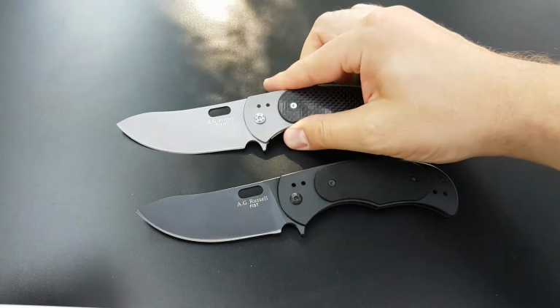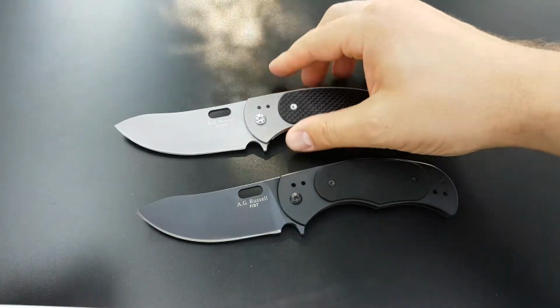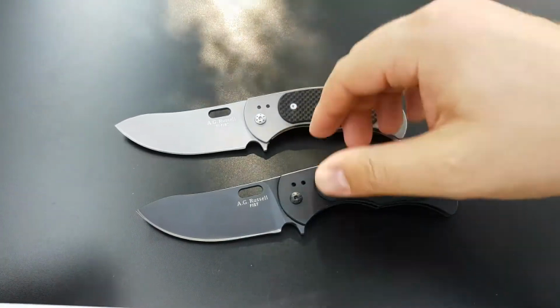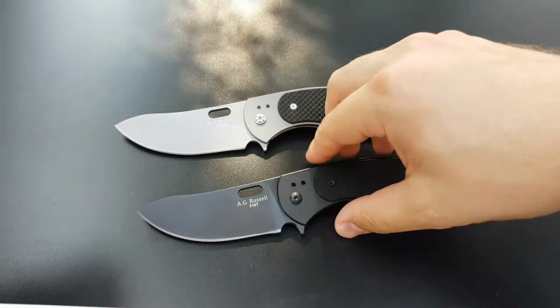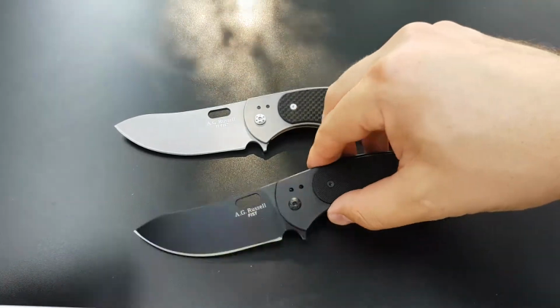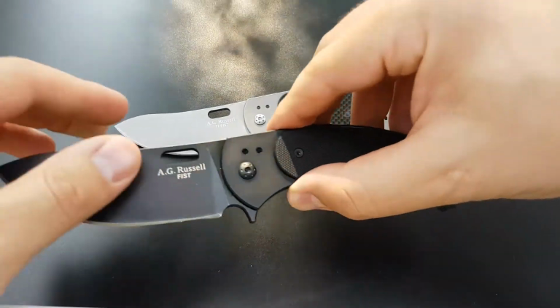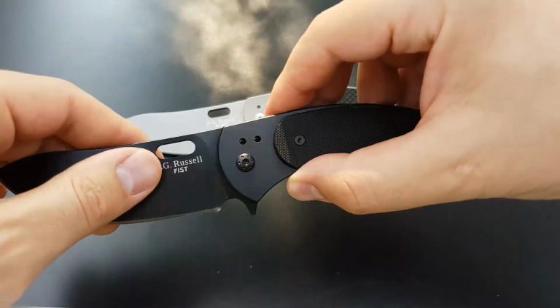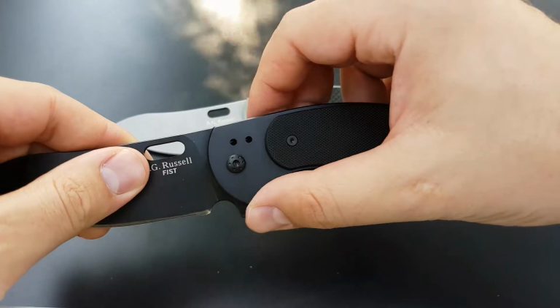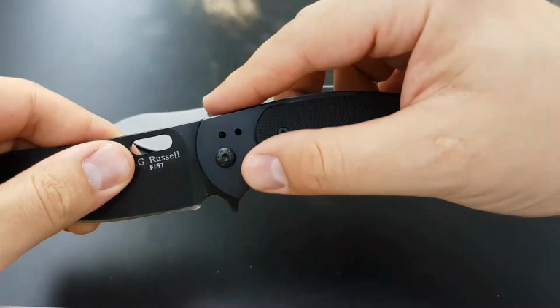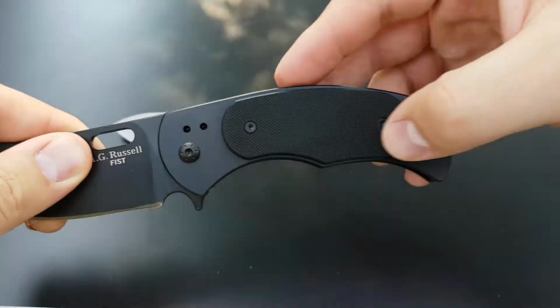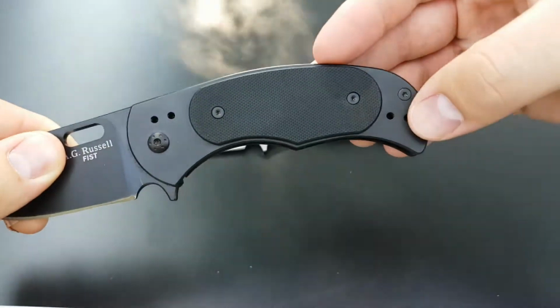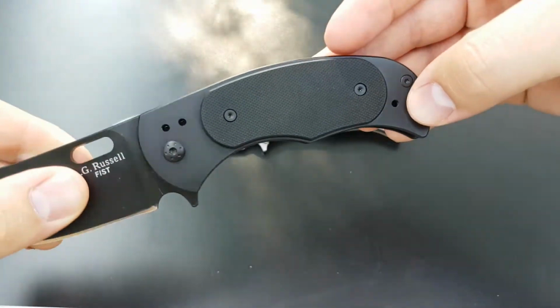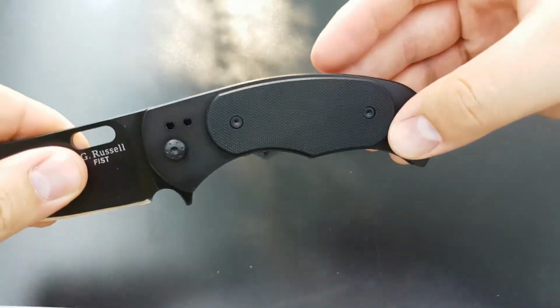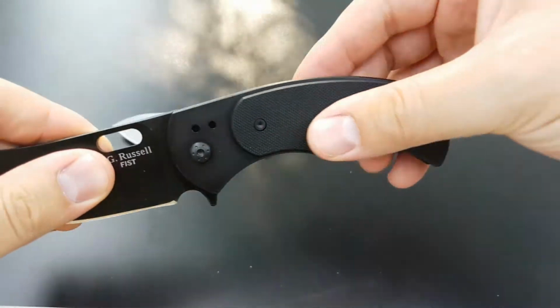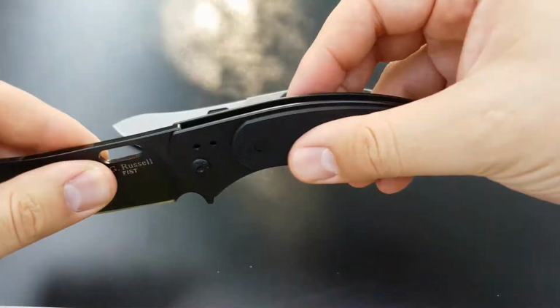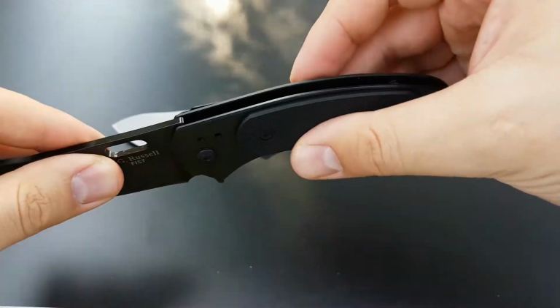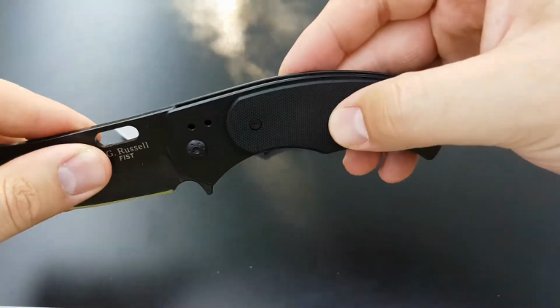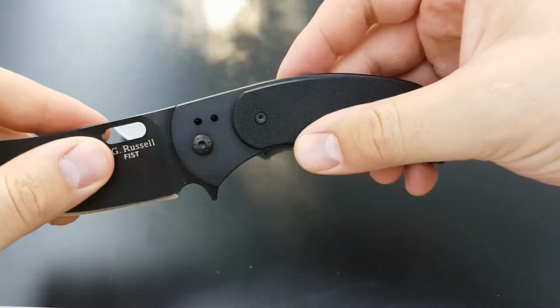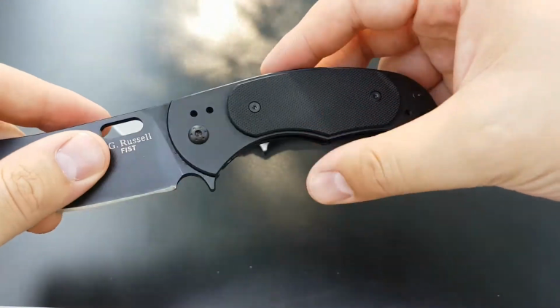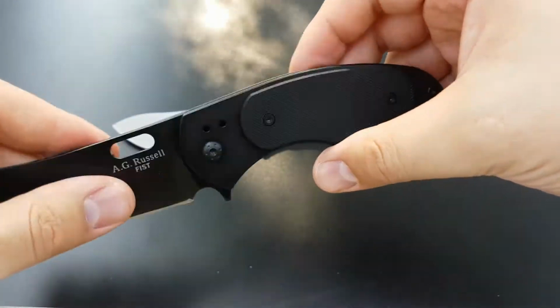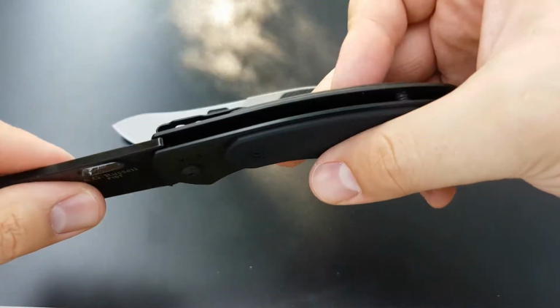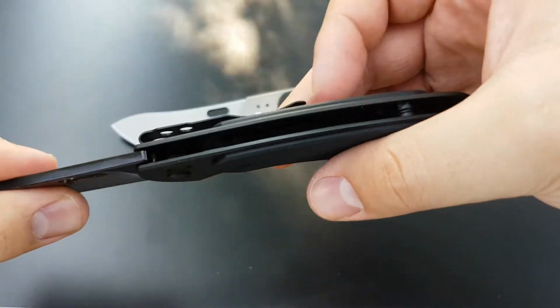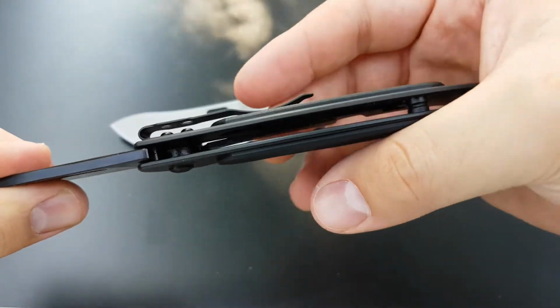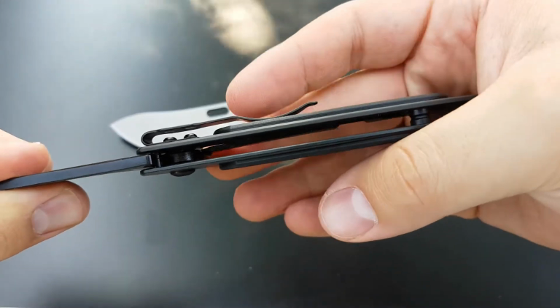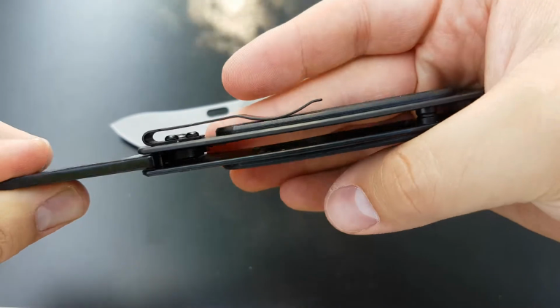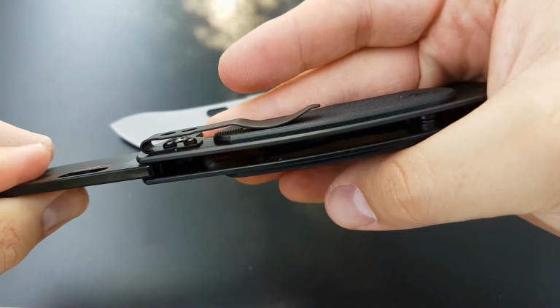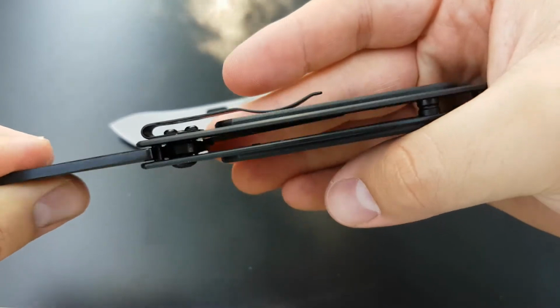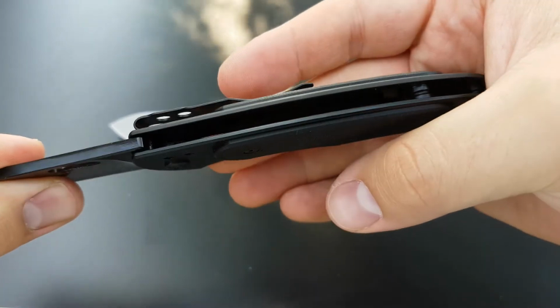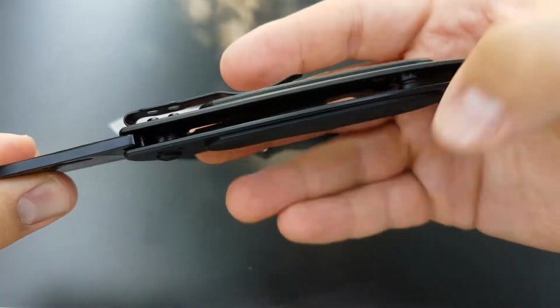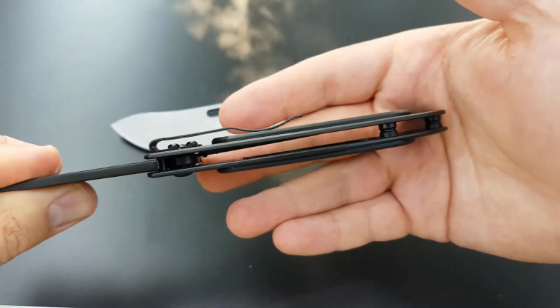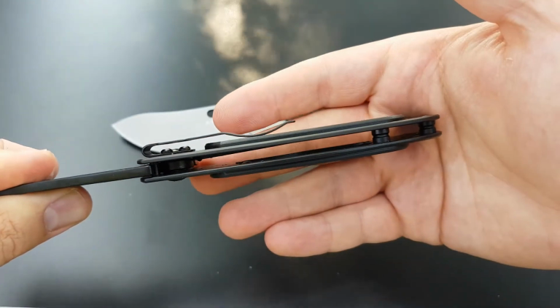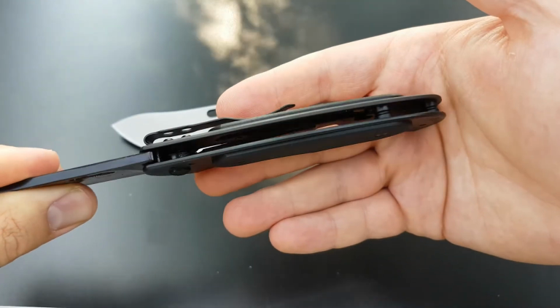The Fist uses a steel frame with G10 overlays, and on the inside you can see we did similar things there.